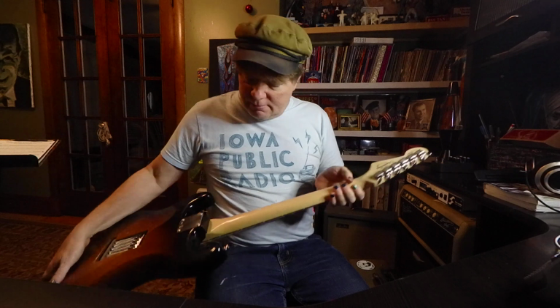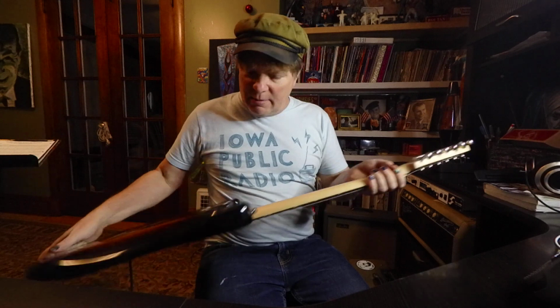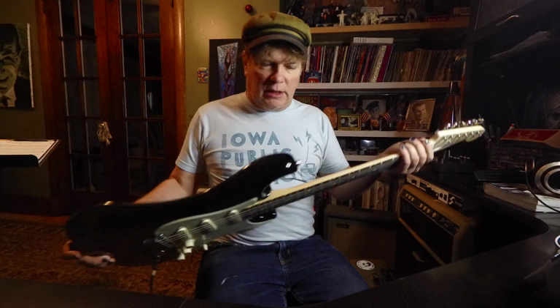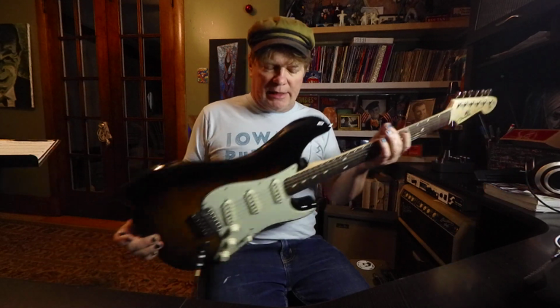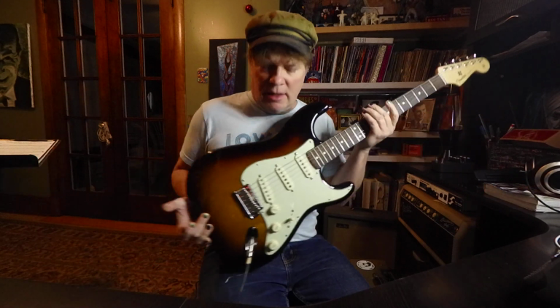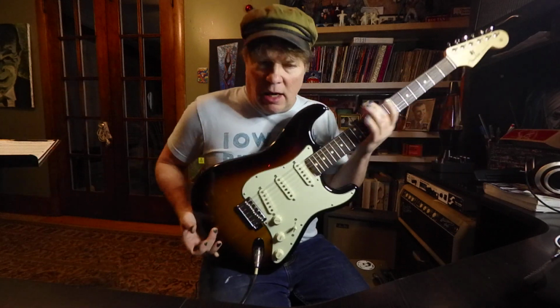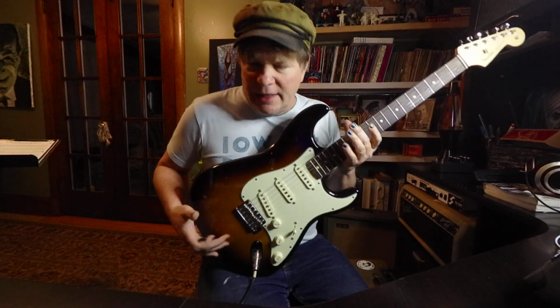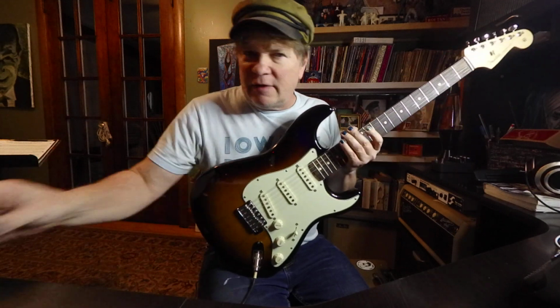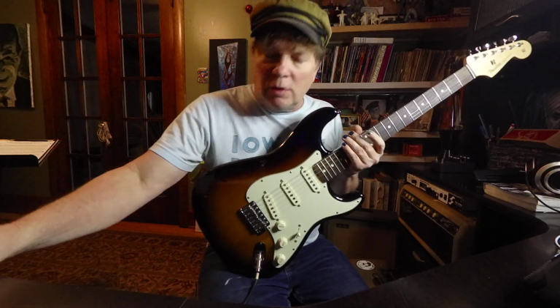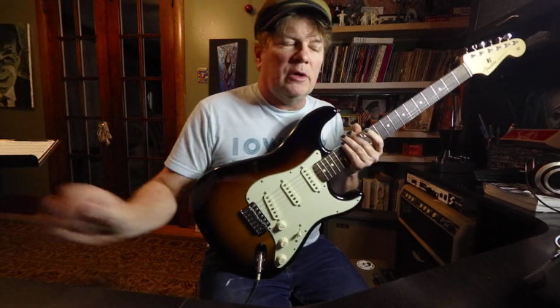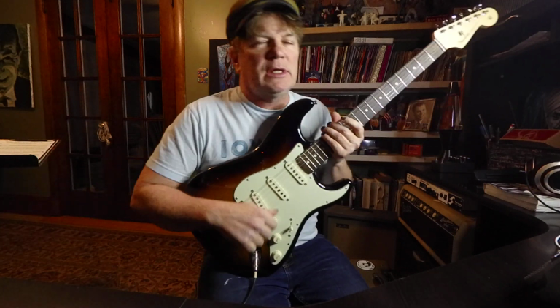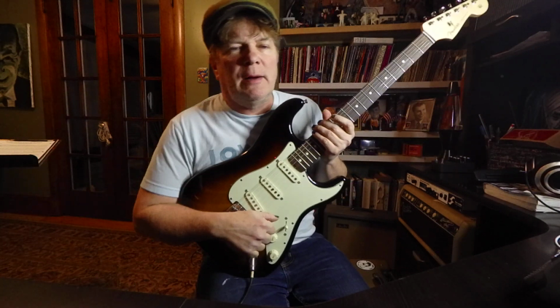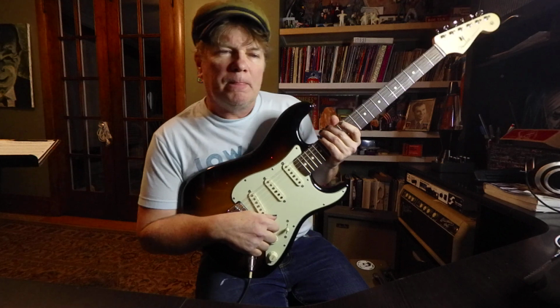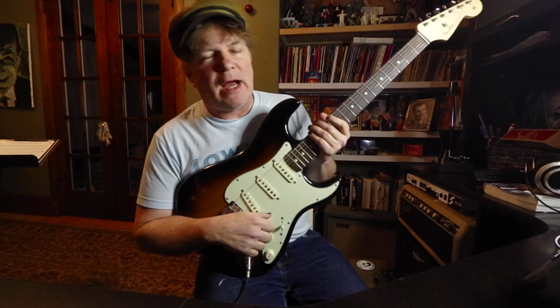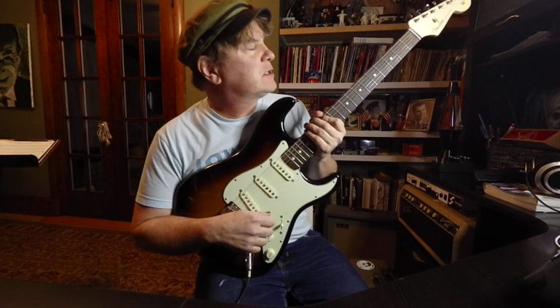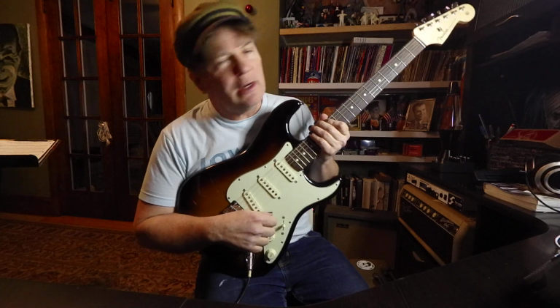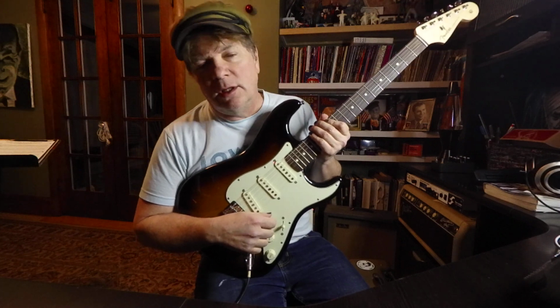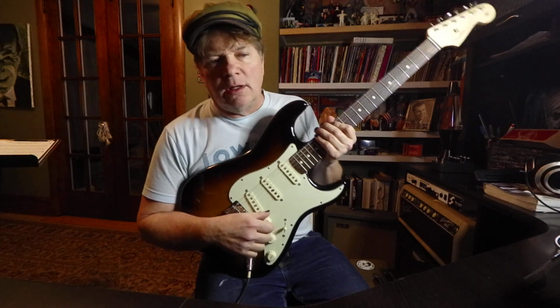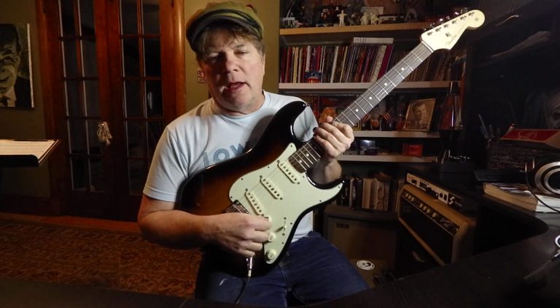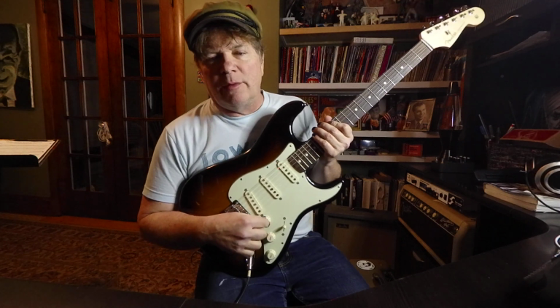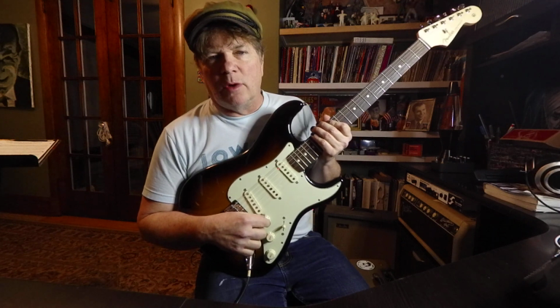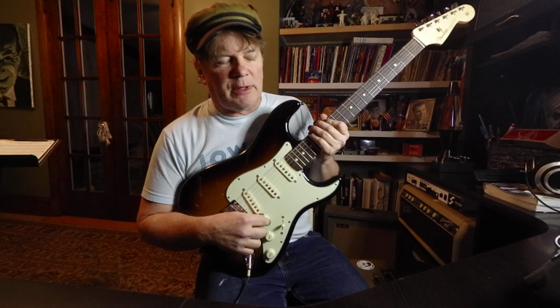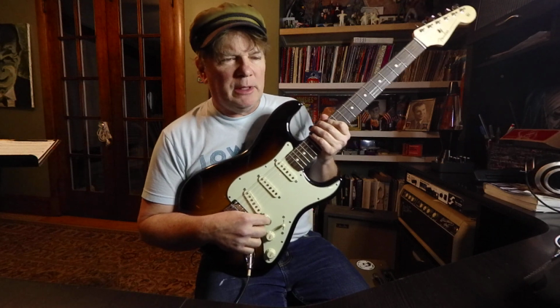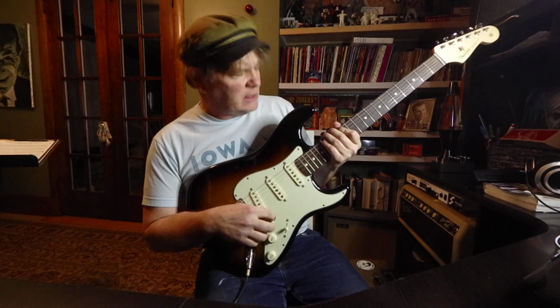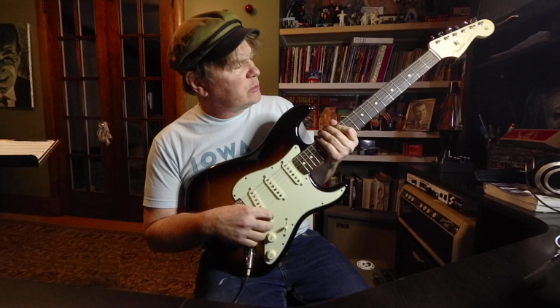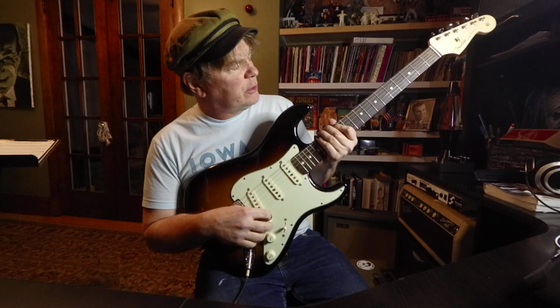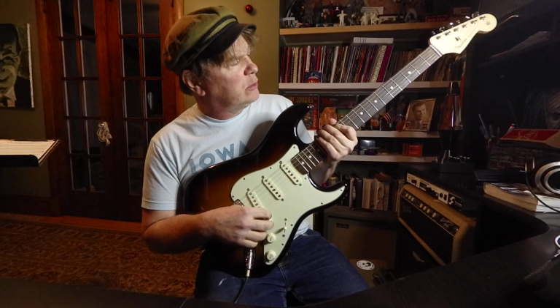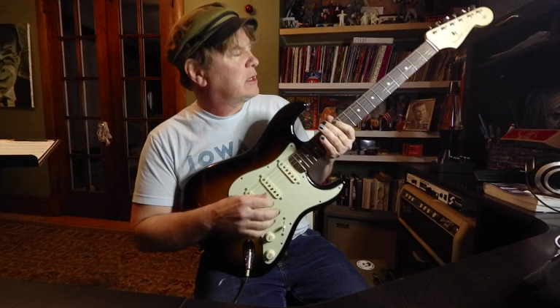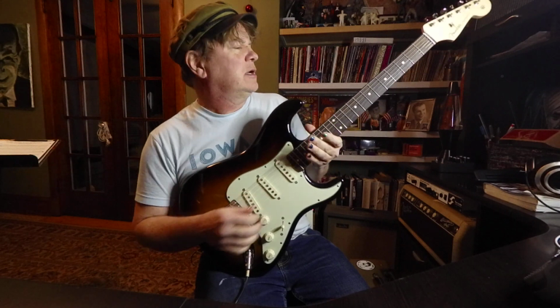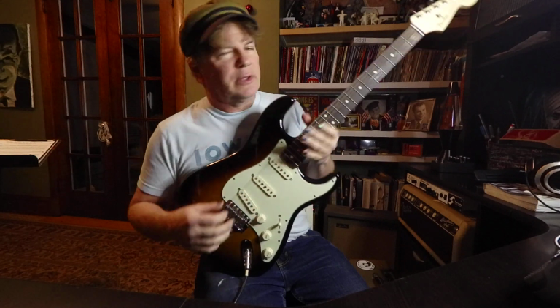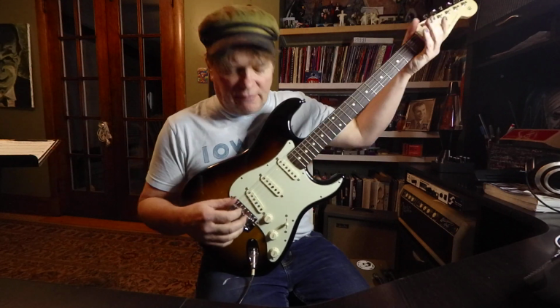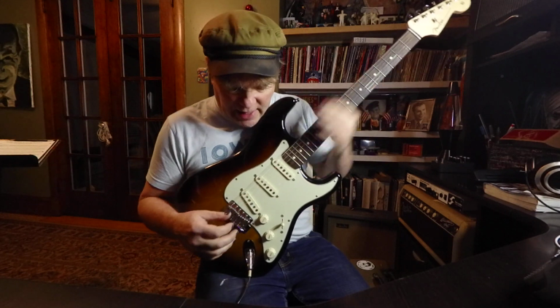Made in Mexico, like I say. It is available if you're interested — I've got the guitar here and we could work something out. But basically I just wanted to show you a cool guitar with a nice feeling neck.